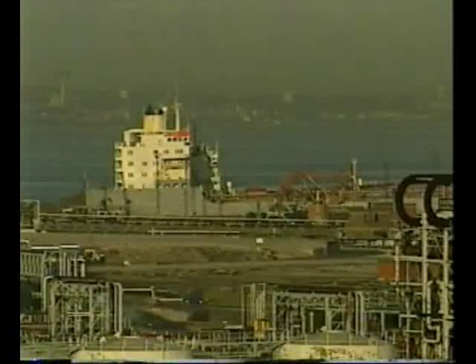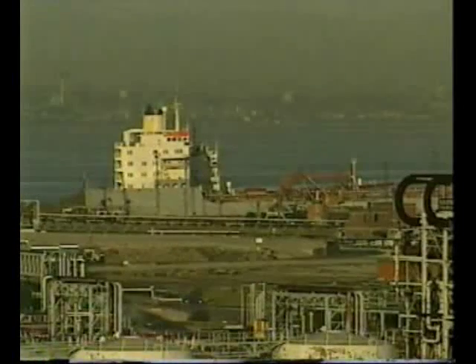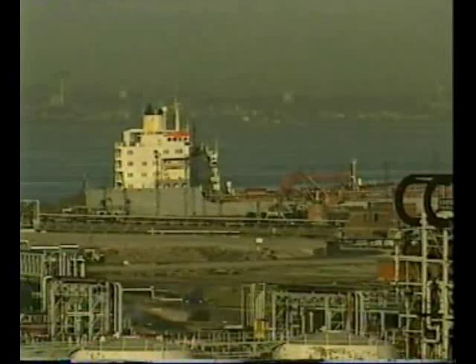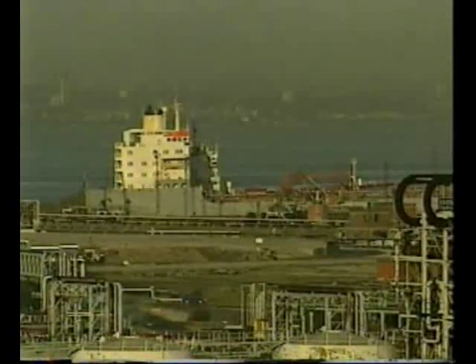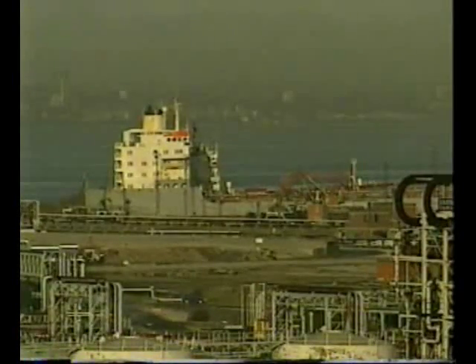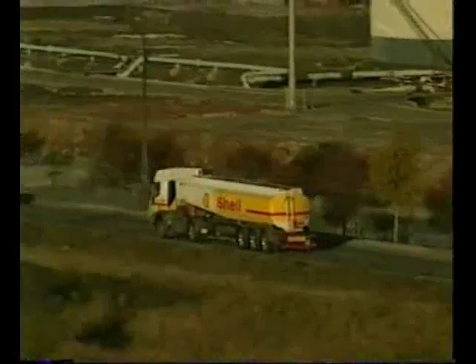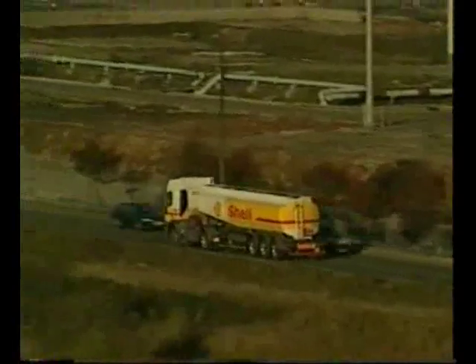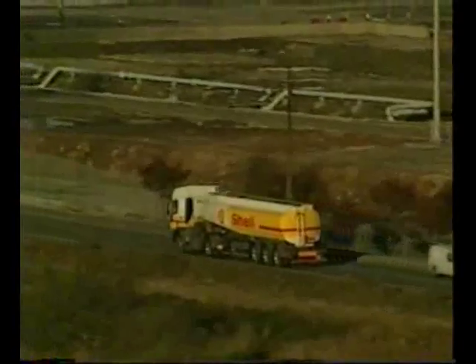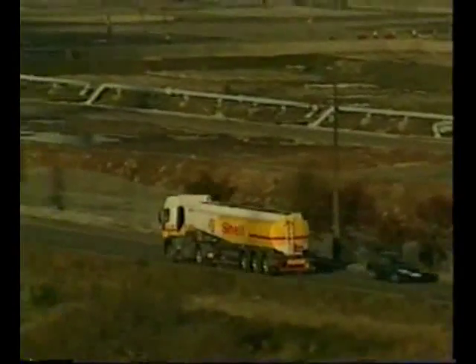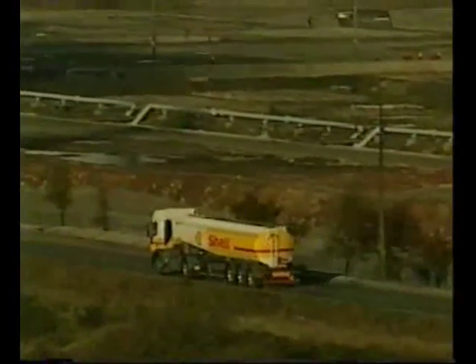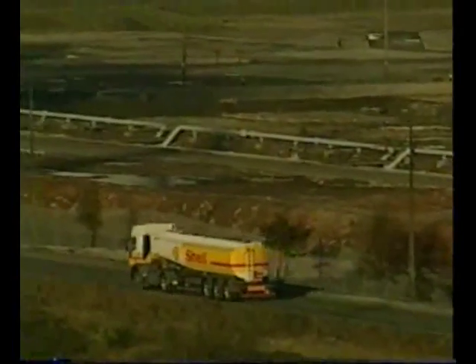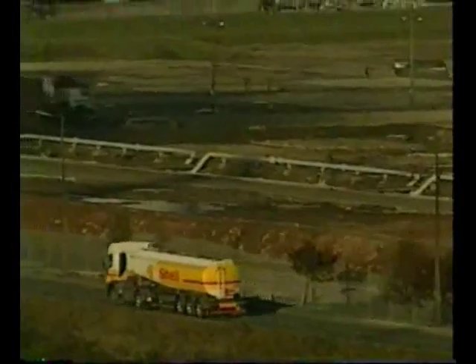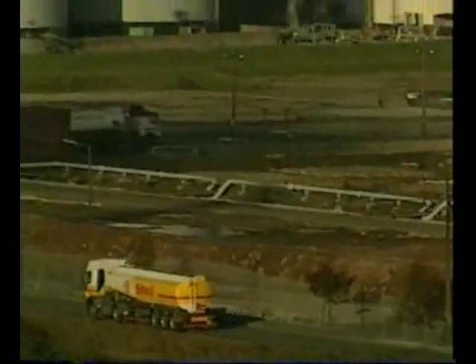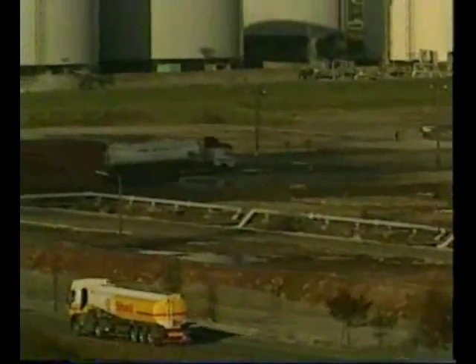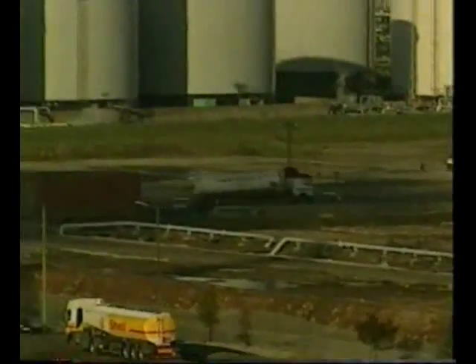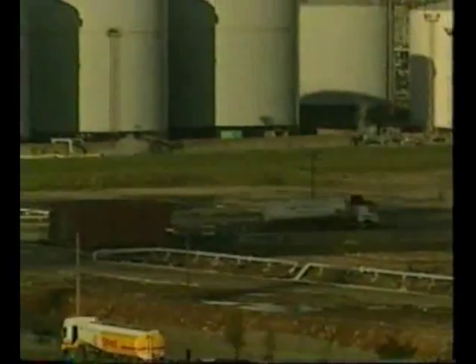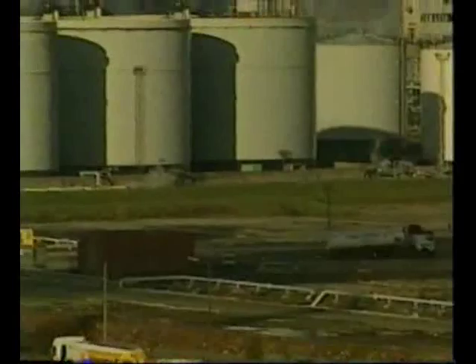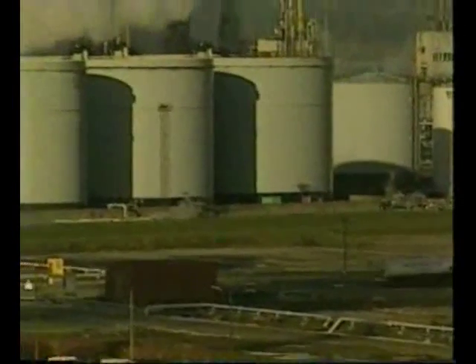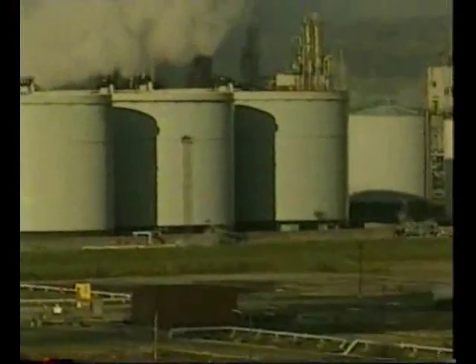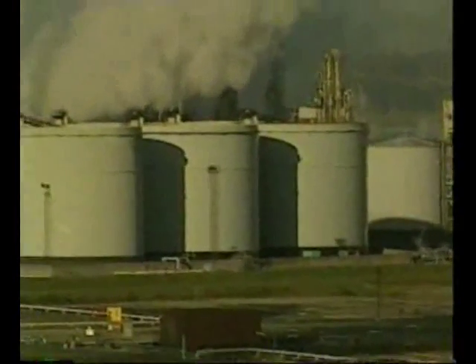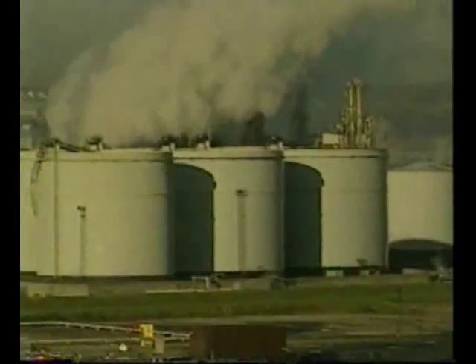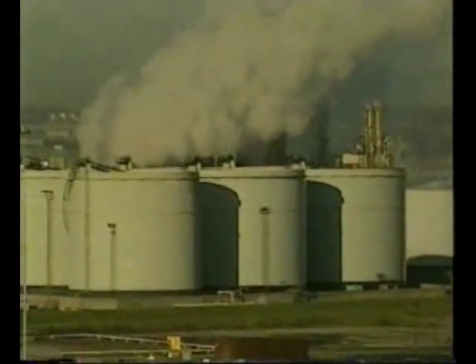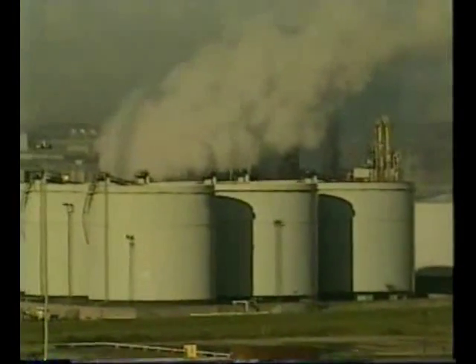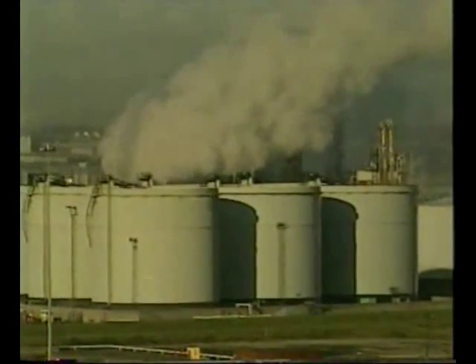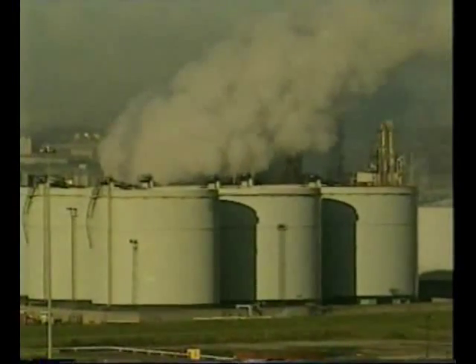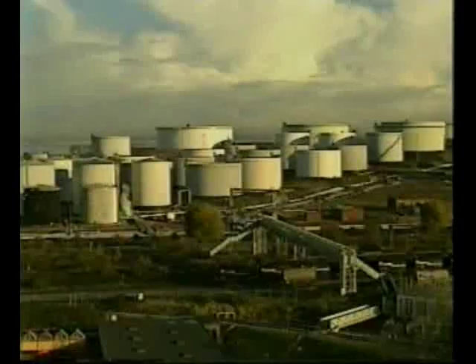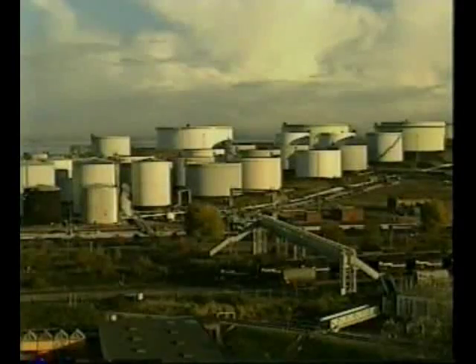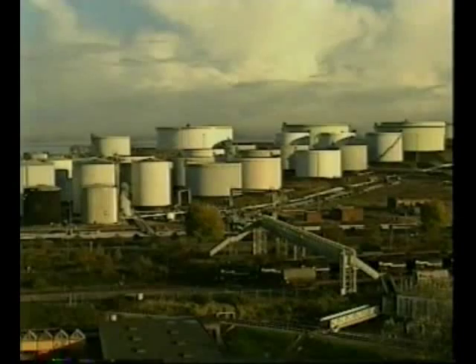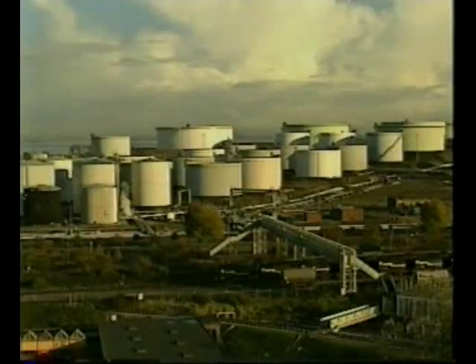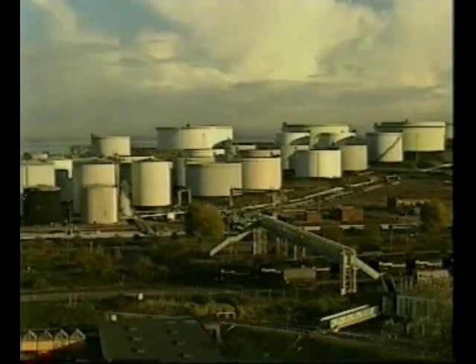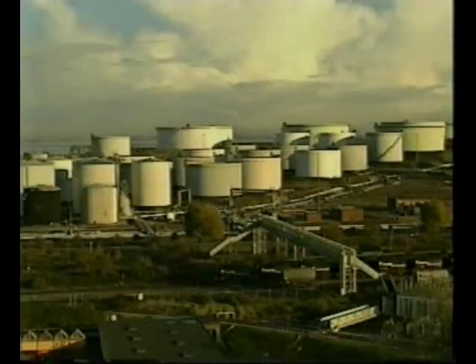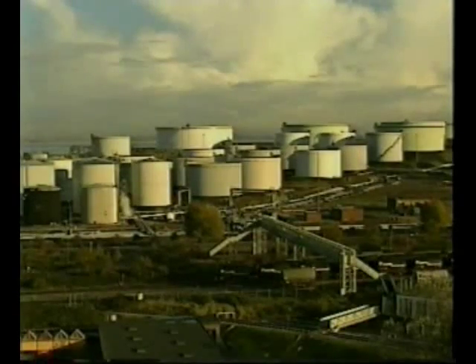Crude oil is brought in by ship to Tranmere oil terminal. It comes mostly from the North Sea and is then transferred by pipeline to storage tanks at Stanlow. Many of the products of the refinery are used by the chemical industry in the surrounding area.